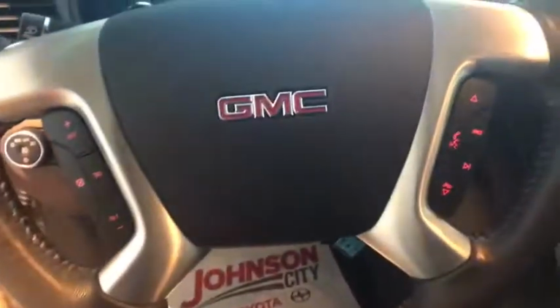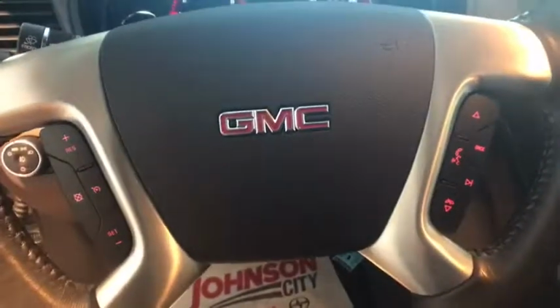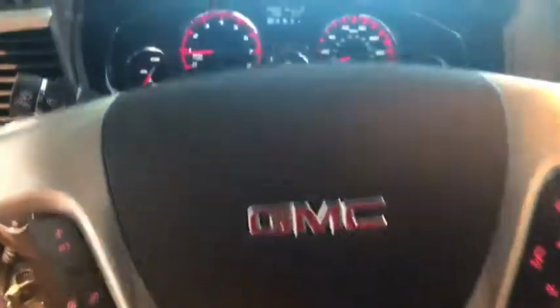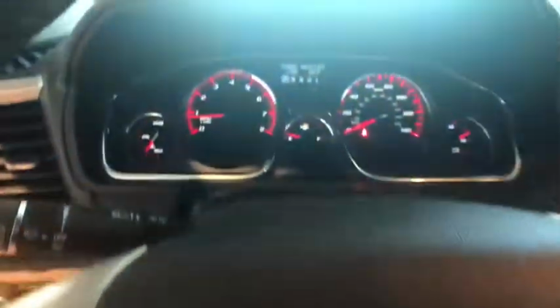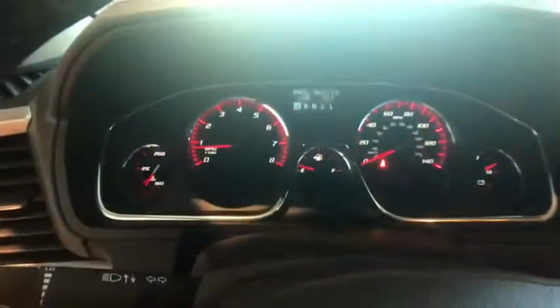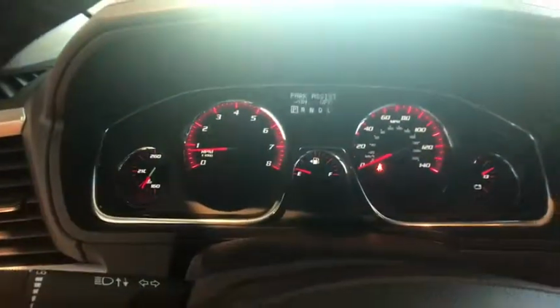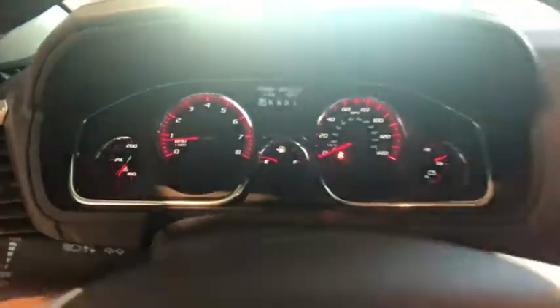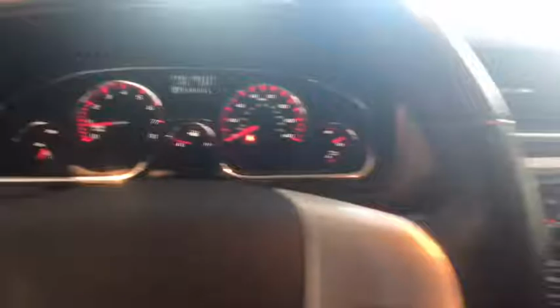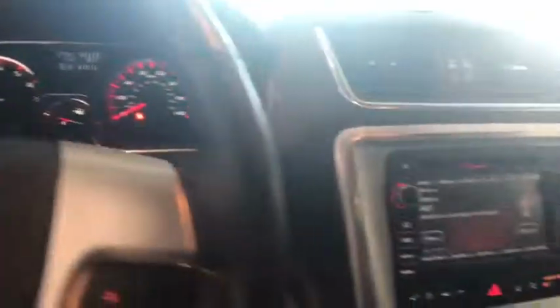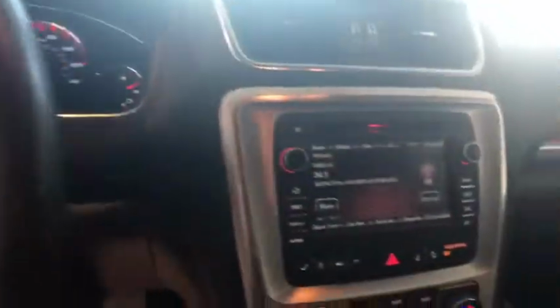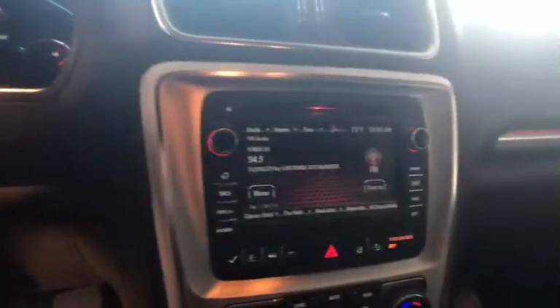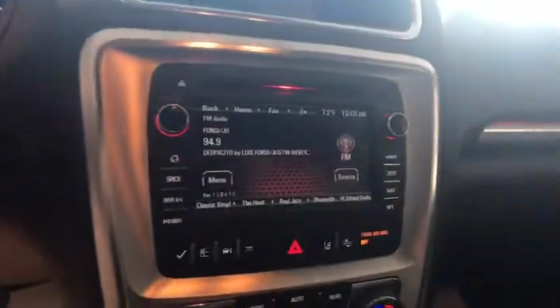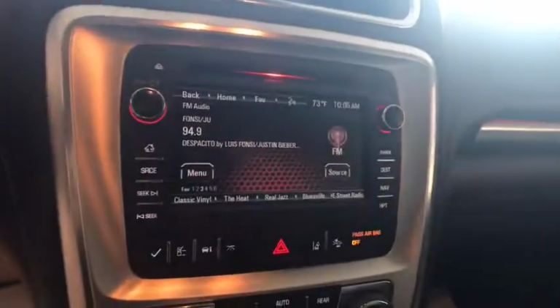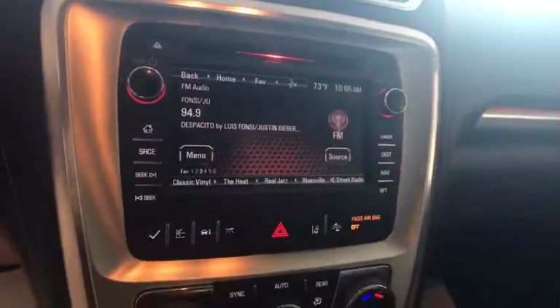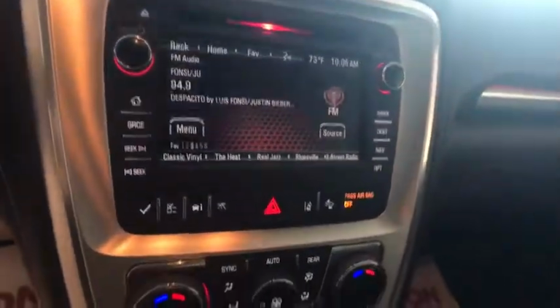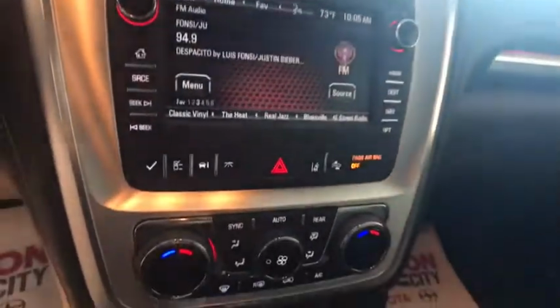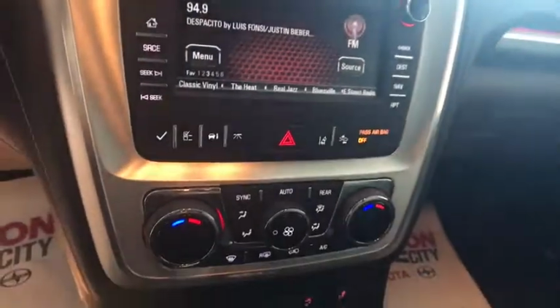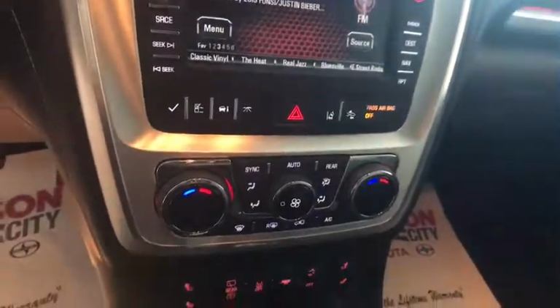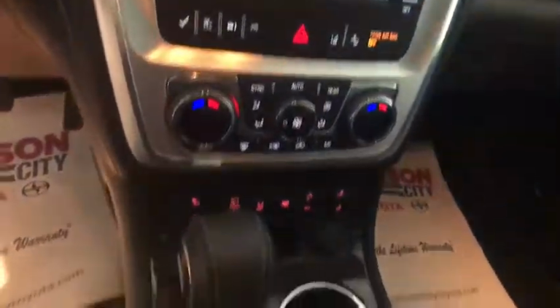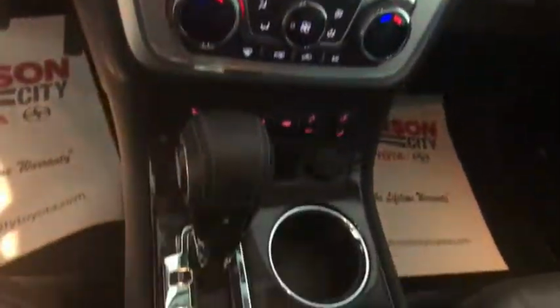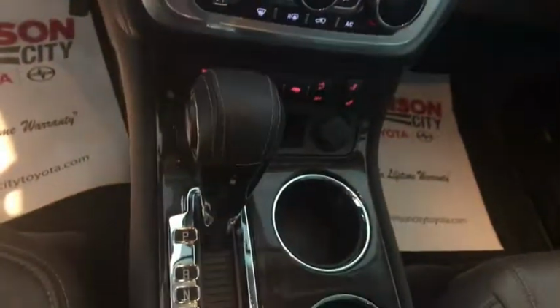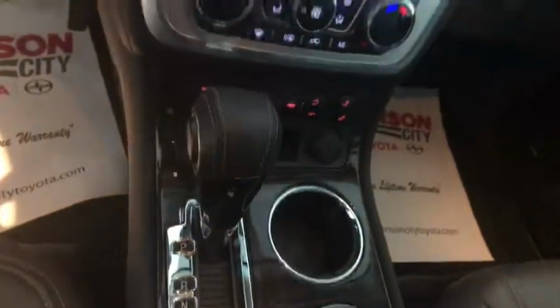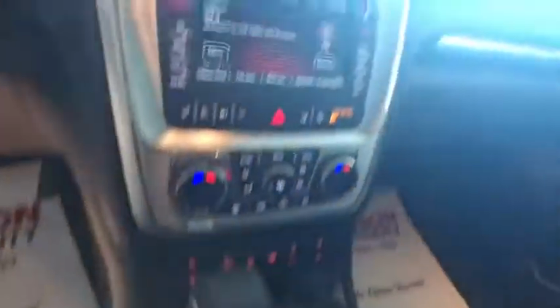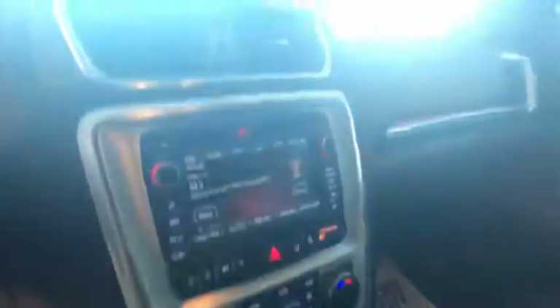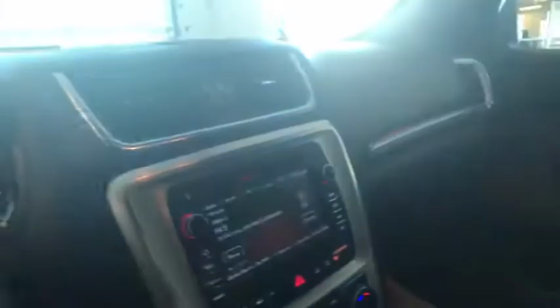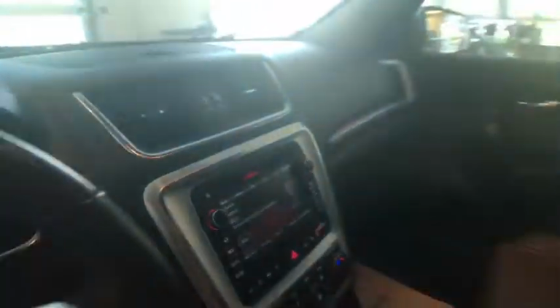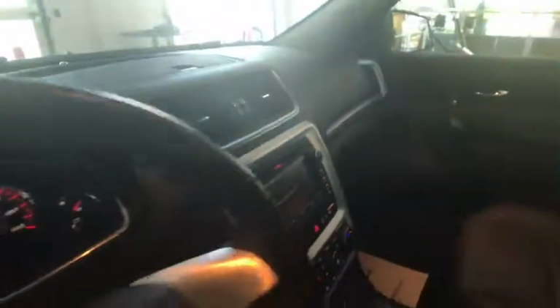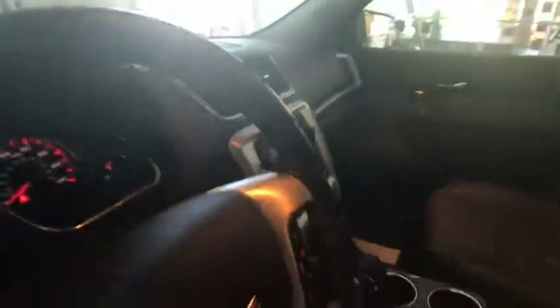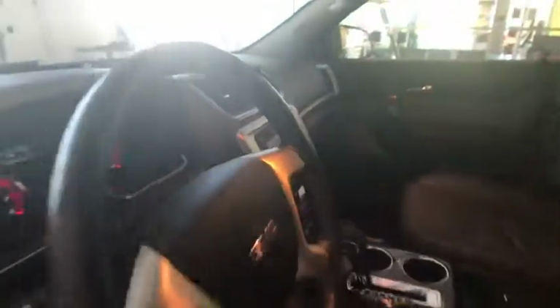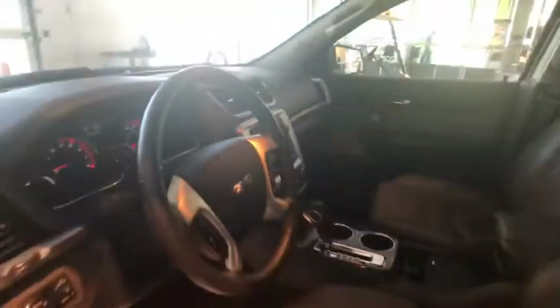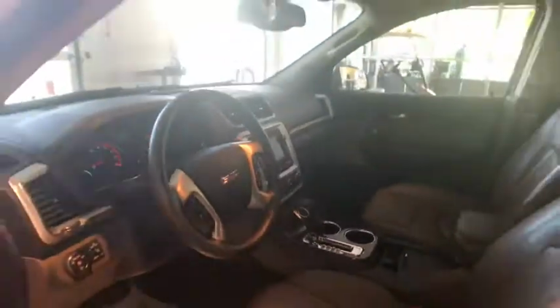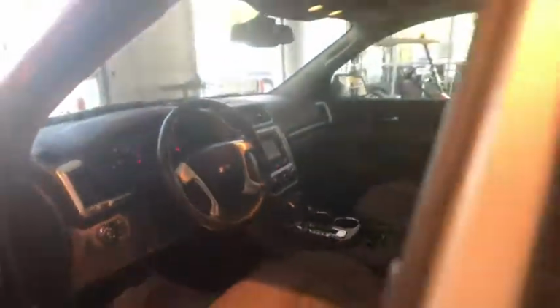Premium sound, universal garage door opener, center armrest, hands-free communication, power windows, heated front driver and passenger seats, CD player.